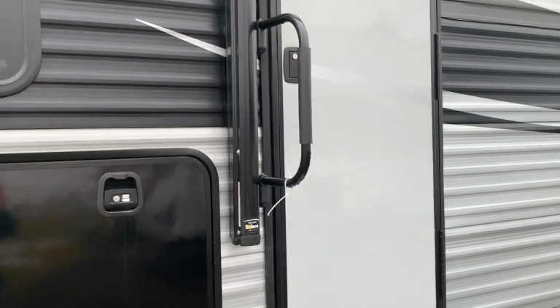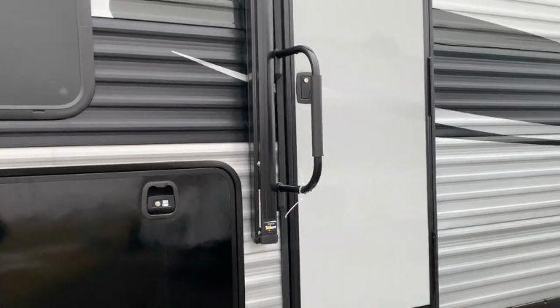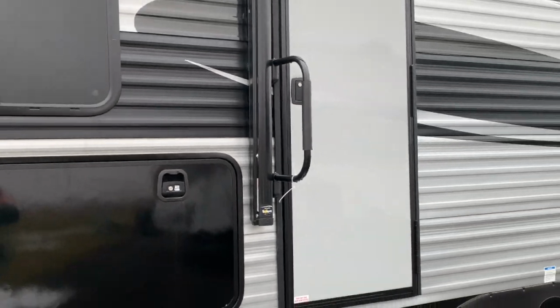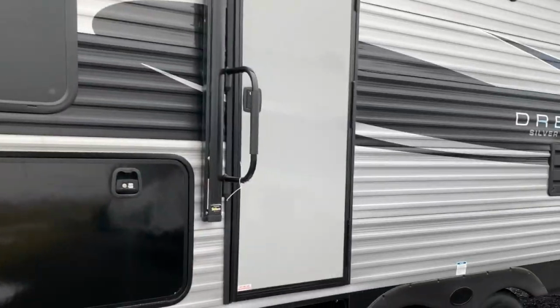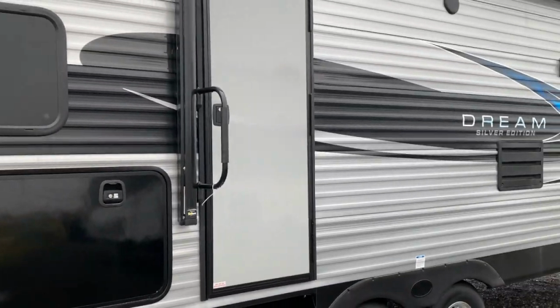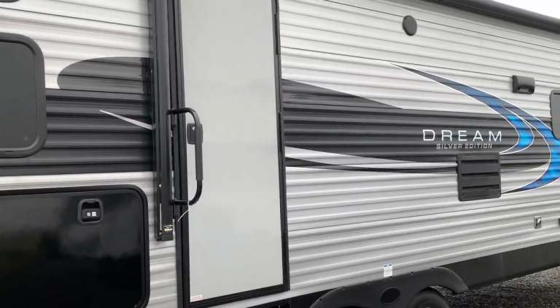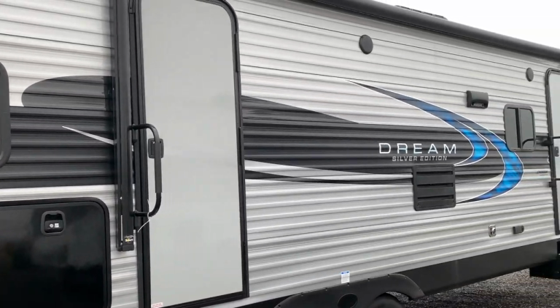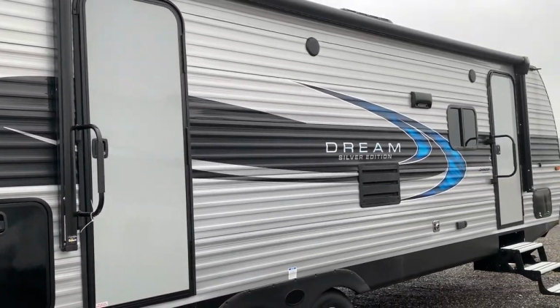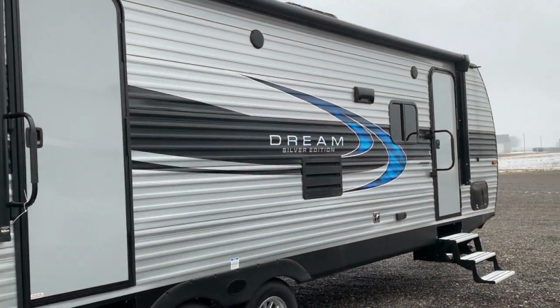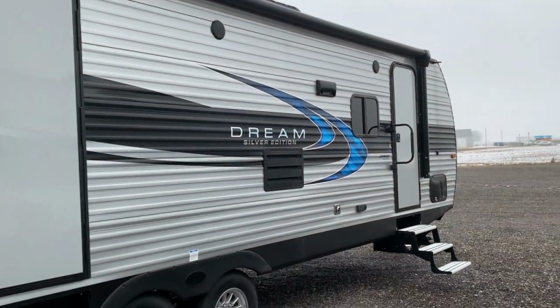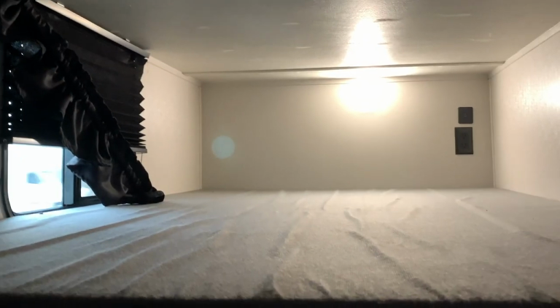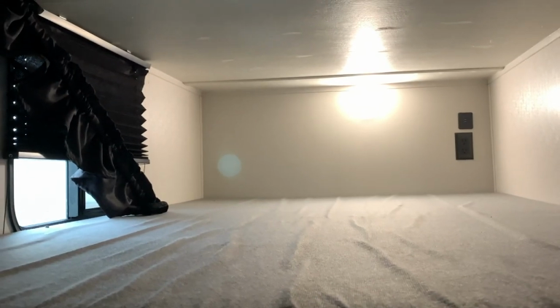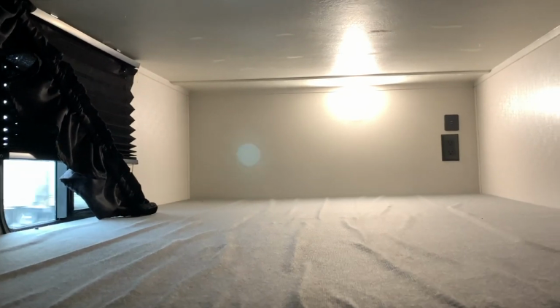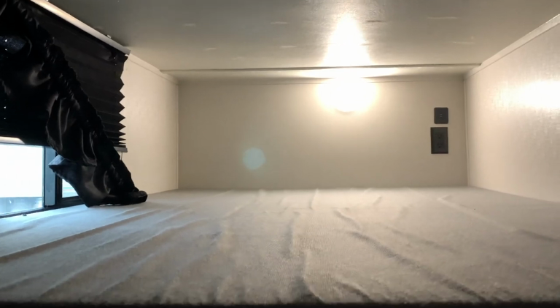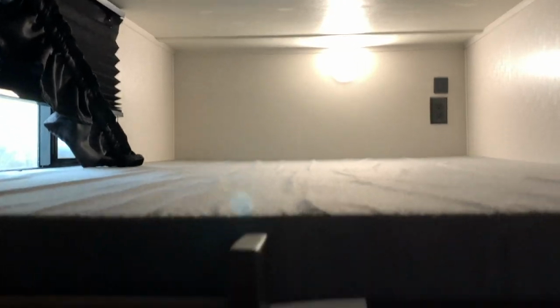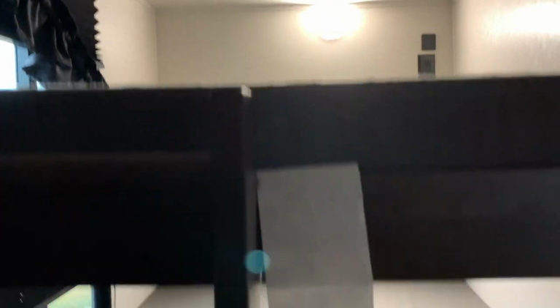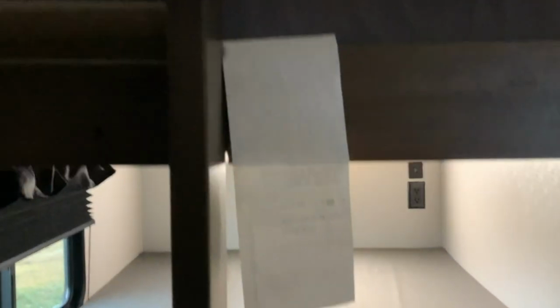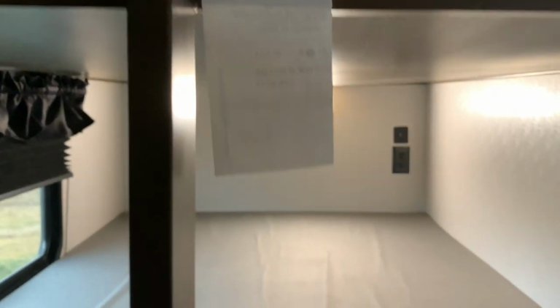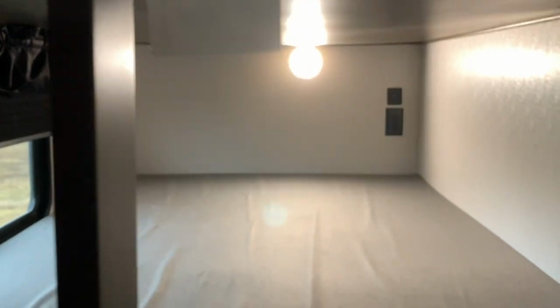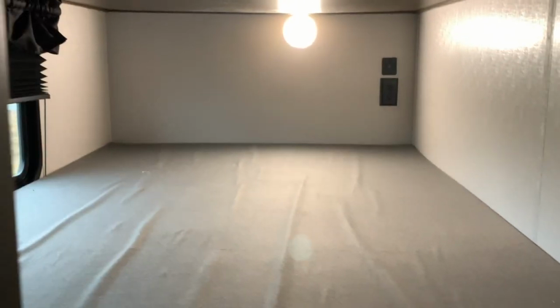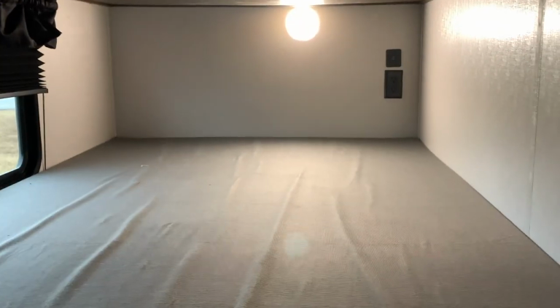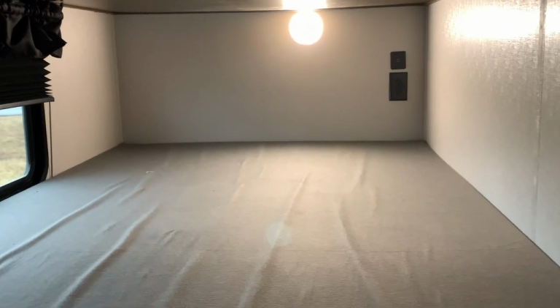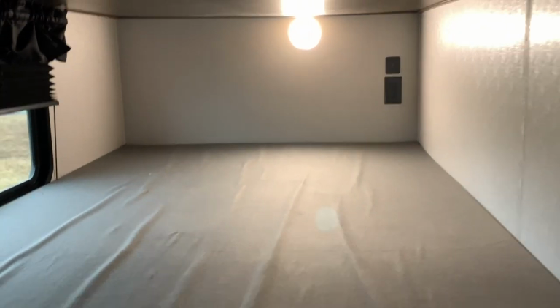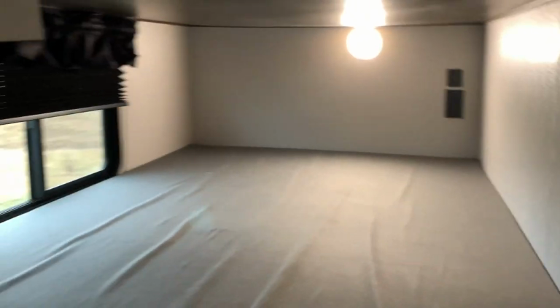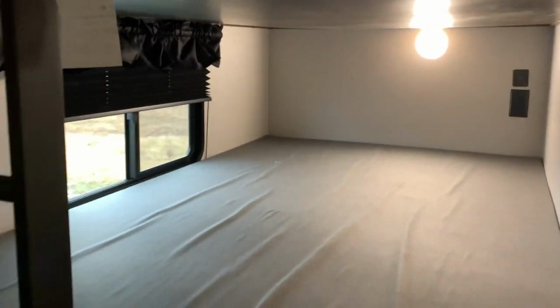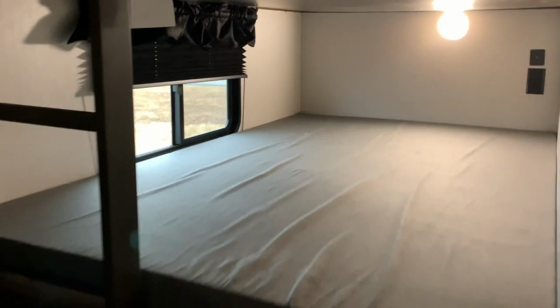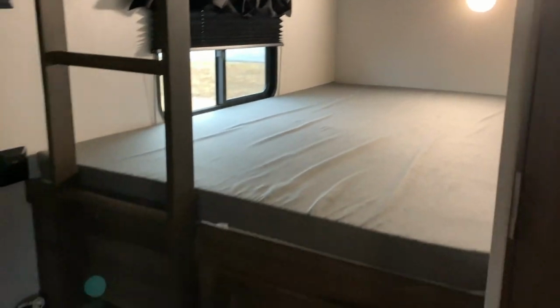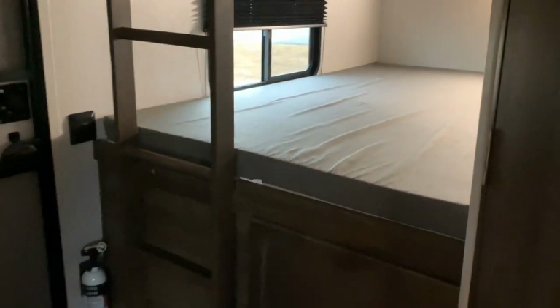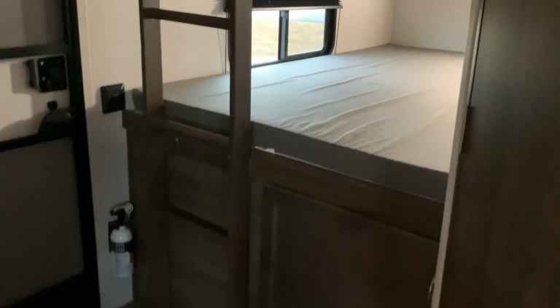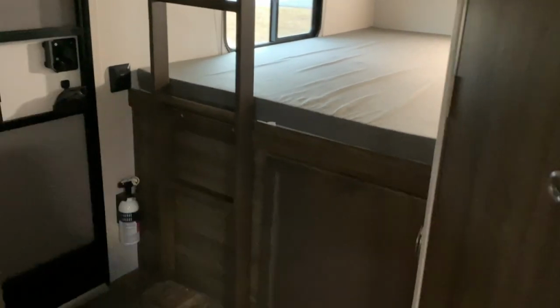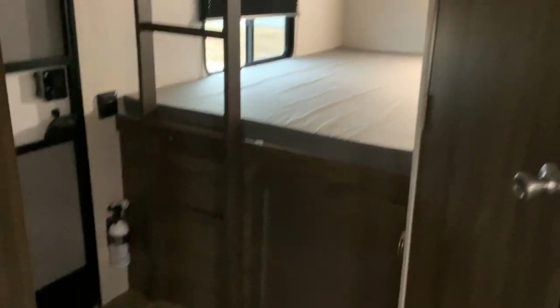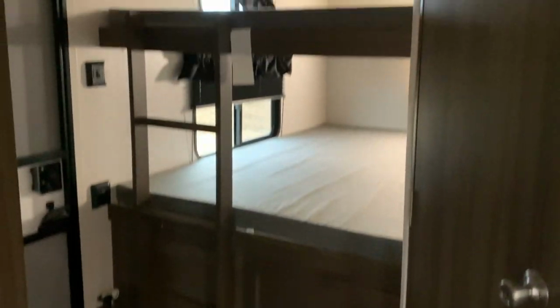The best thing about this camper is that it can sleep a whopping 10 people. Once we've stepped inside, the first thing that we see is this dual bunk bed. This can sleep up to two people and has lights on the top and bottom bunk along with plug-ins.